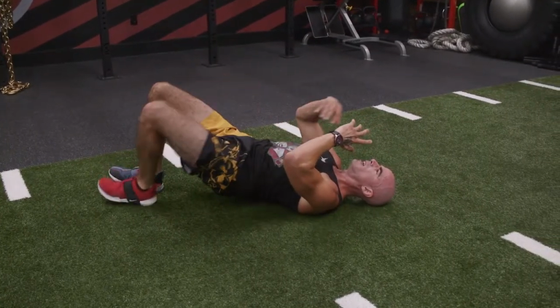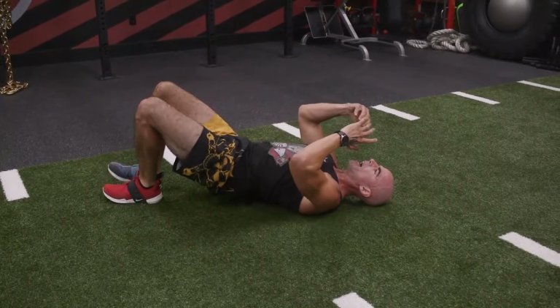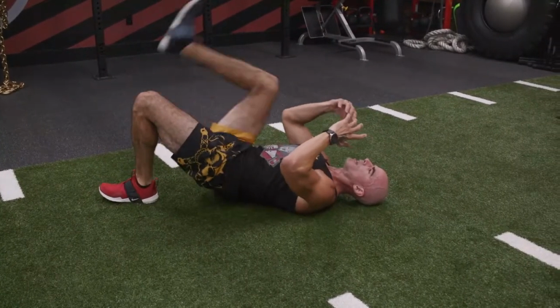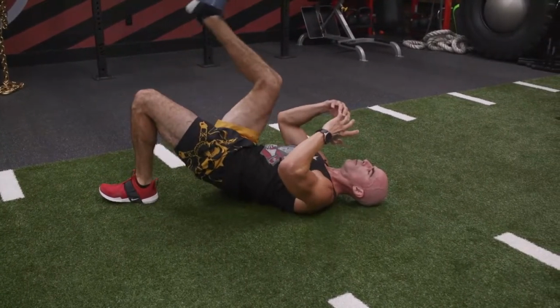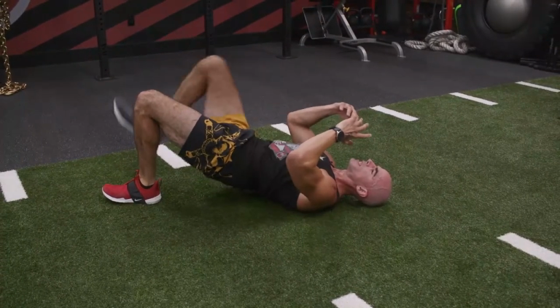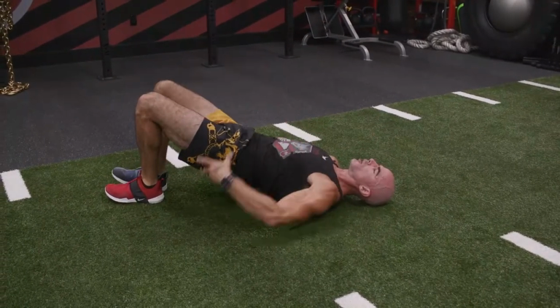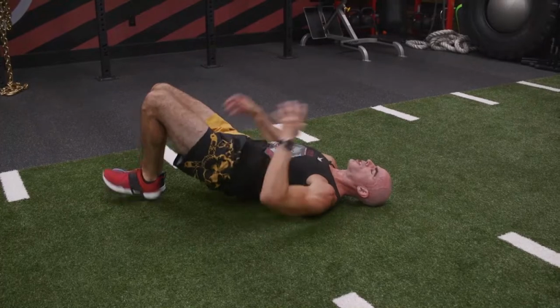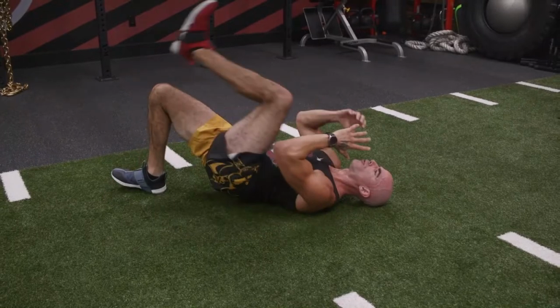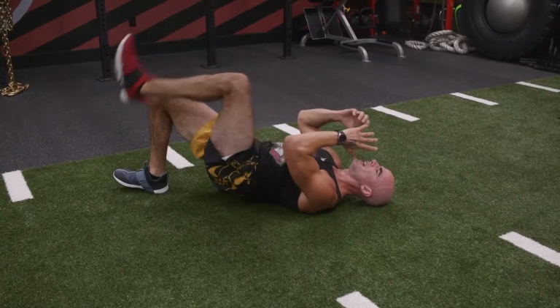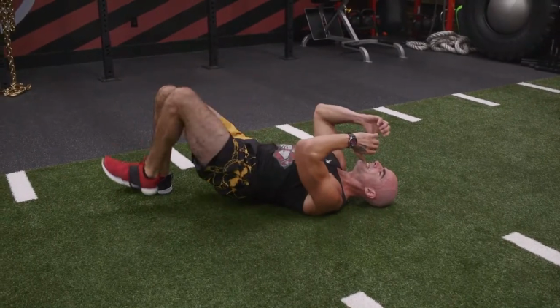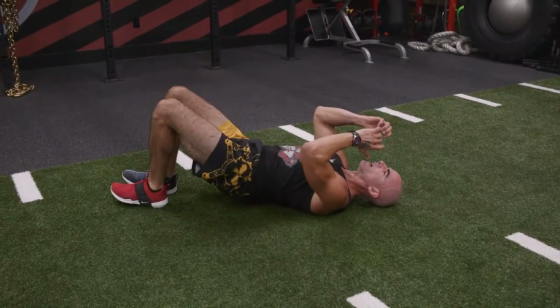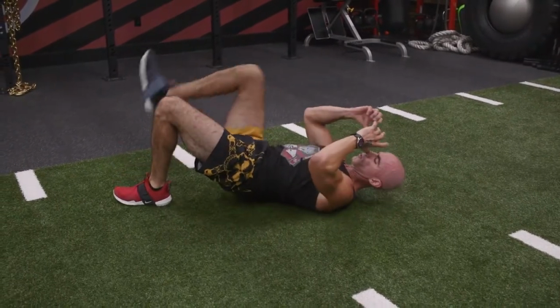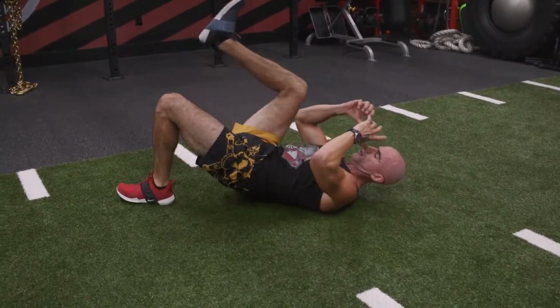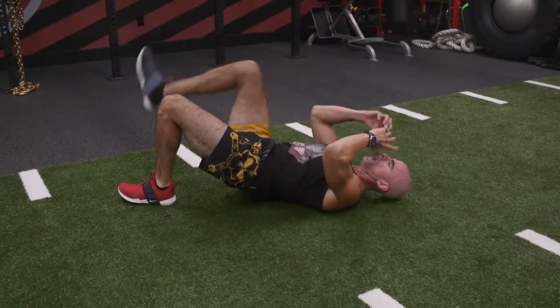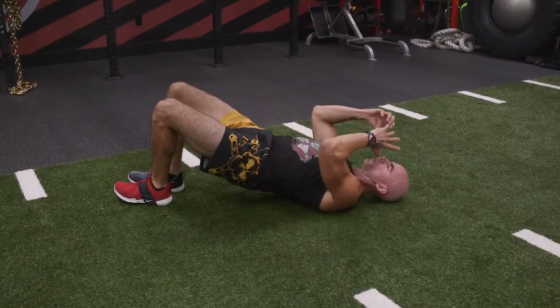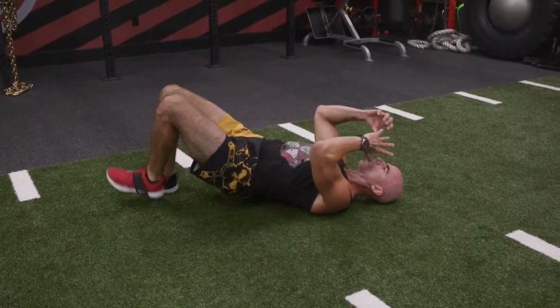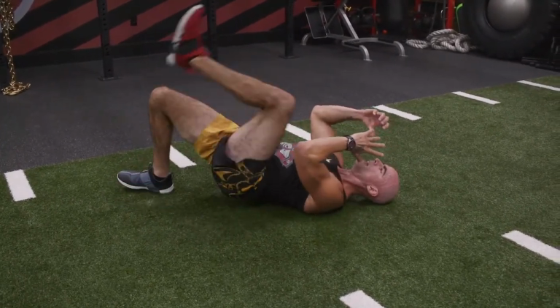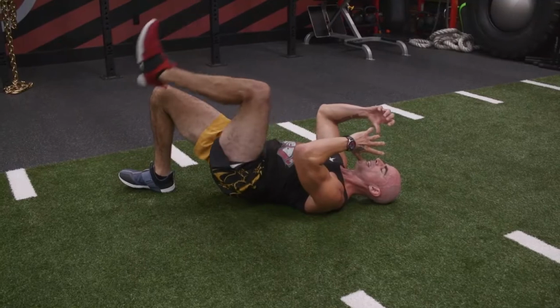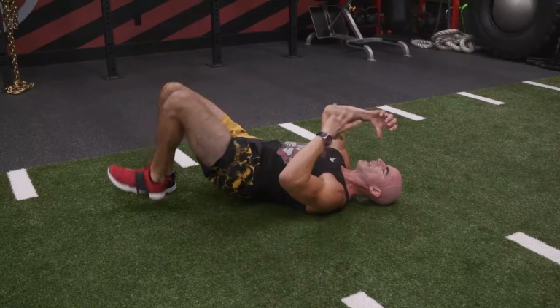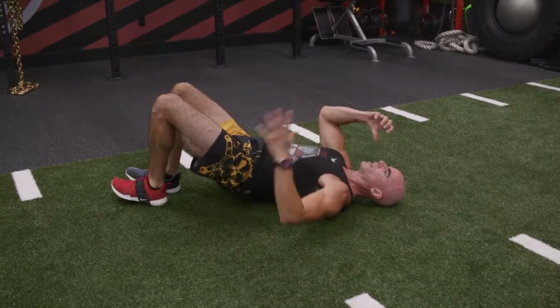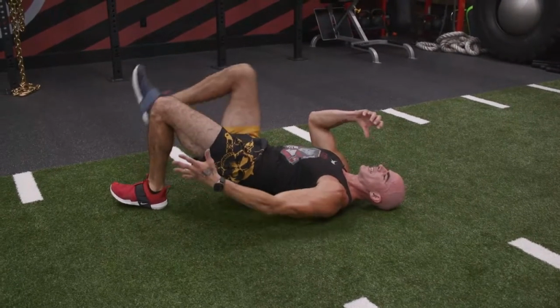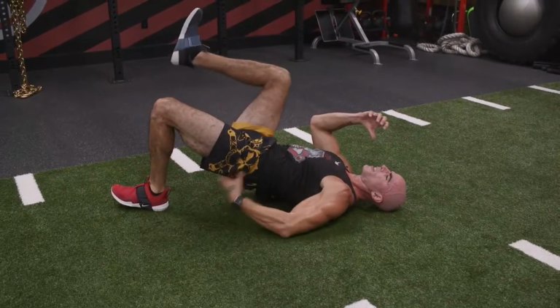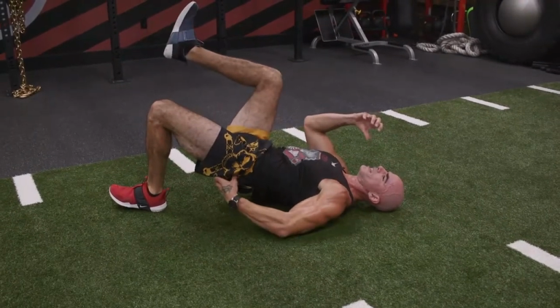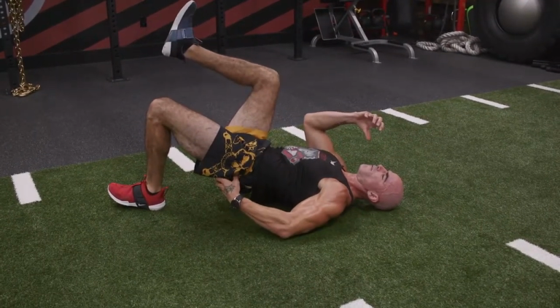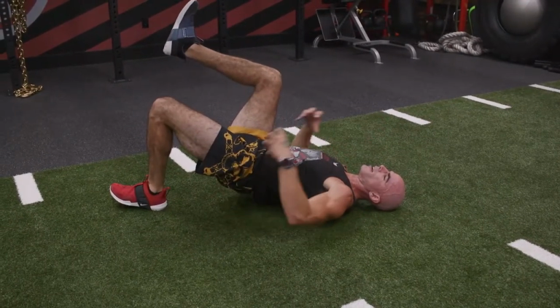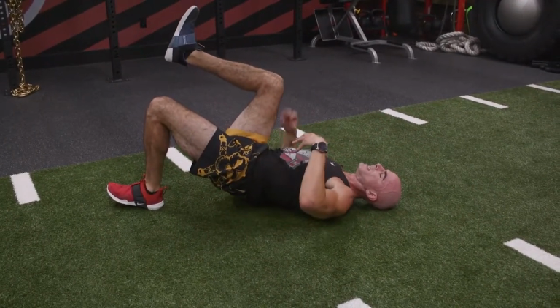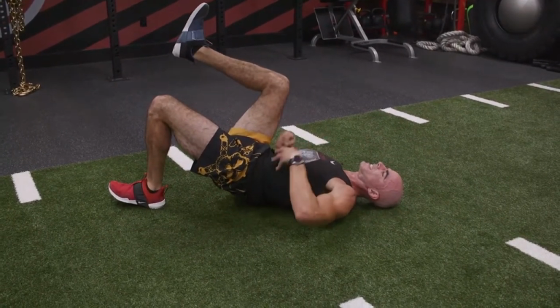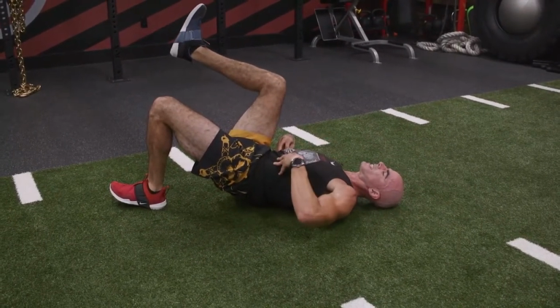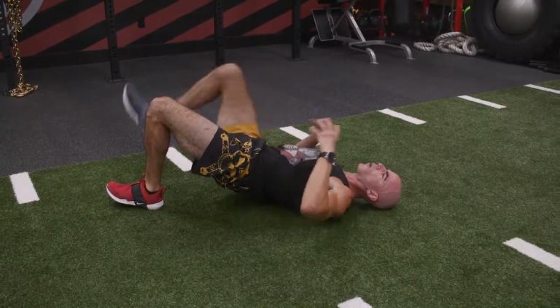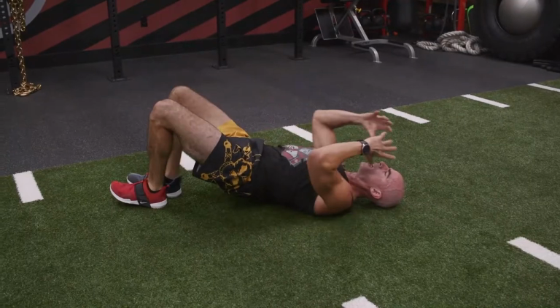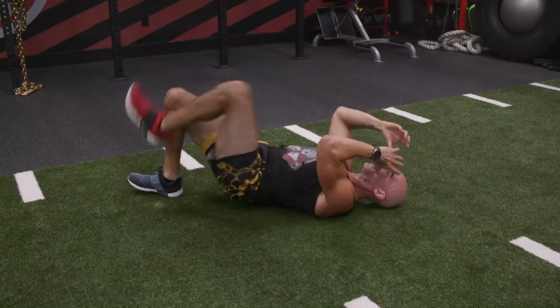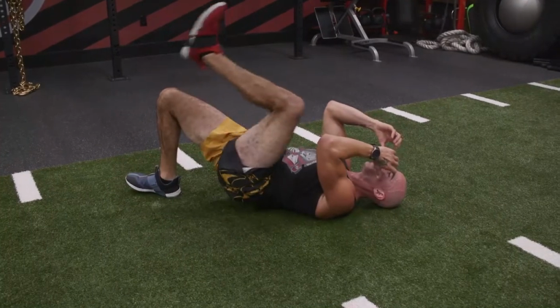Crushing the abs, the obliques, the glutes — dig in there. Squeeze the glutes, squeeze the core, keep that up. The leg that's staying on the floor, that glute is going to be fired. The knee that's tucking, that side of the core is going to be digging.